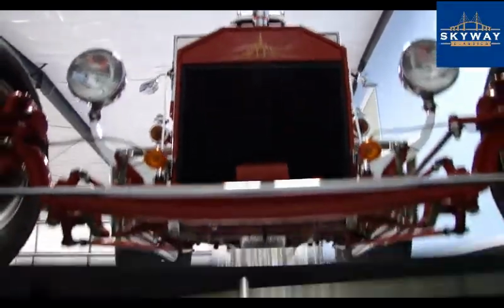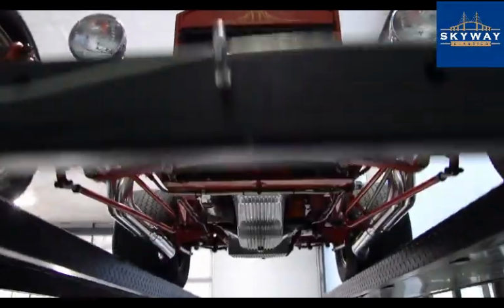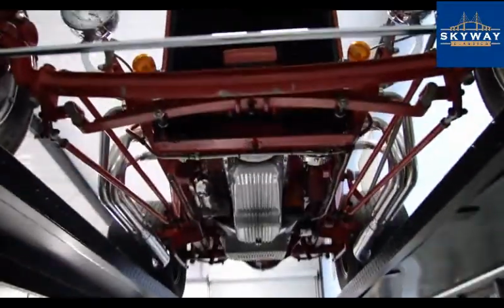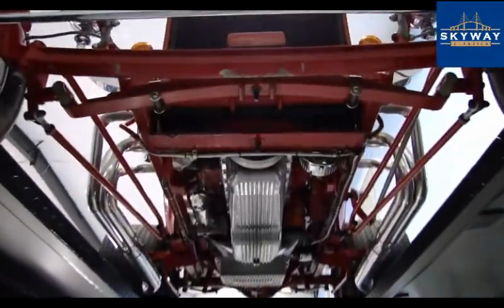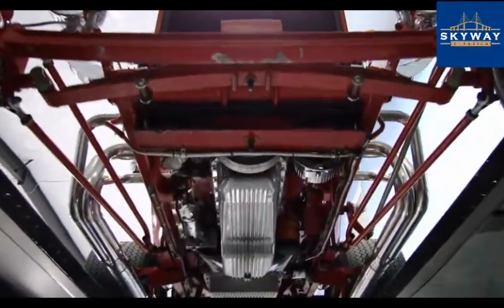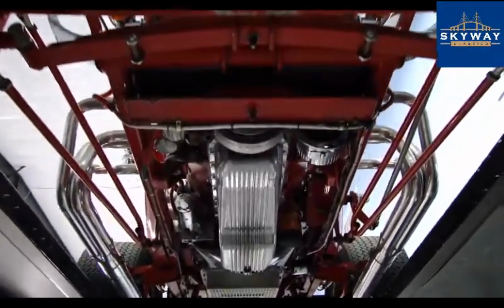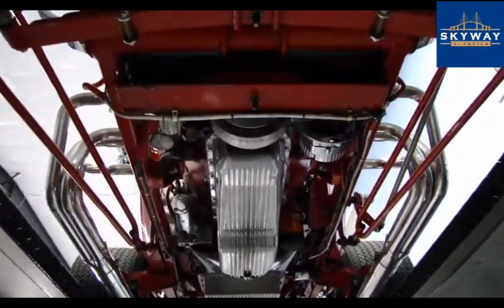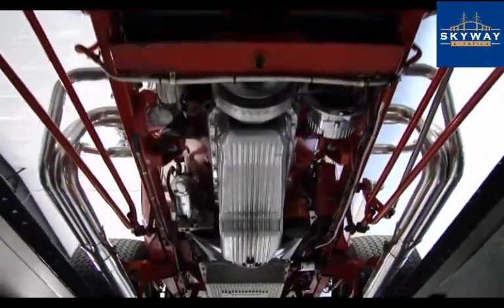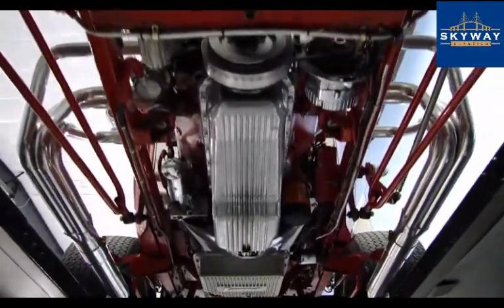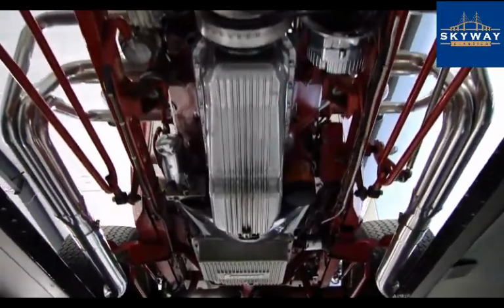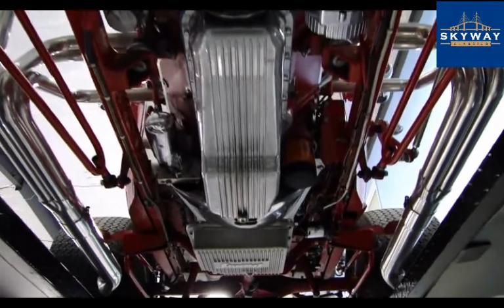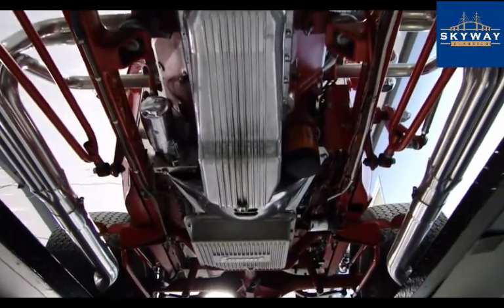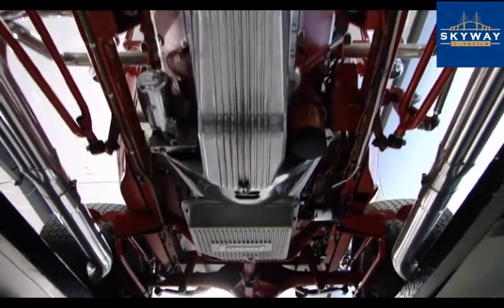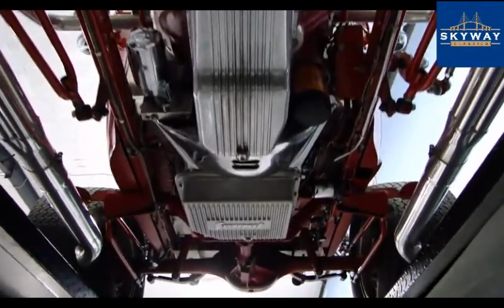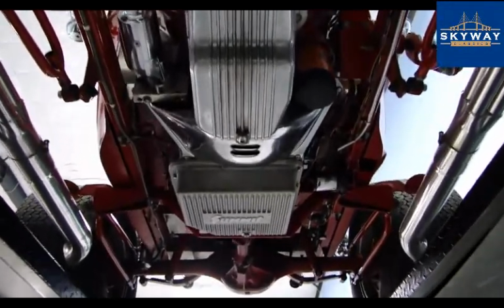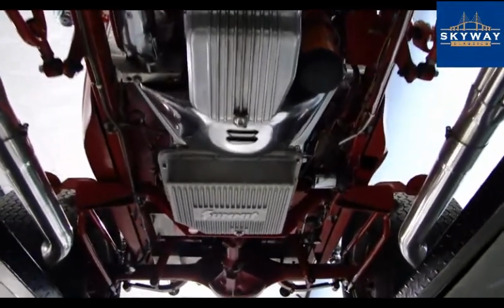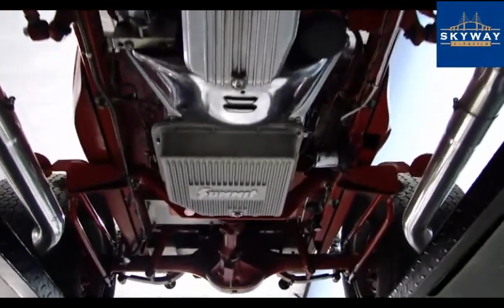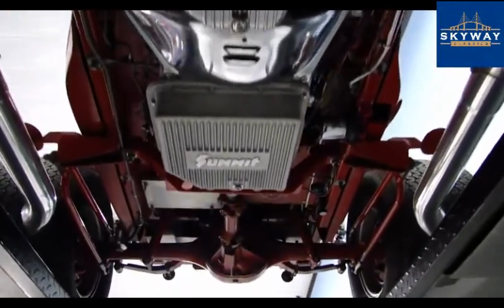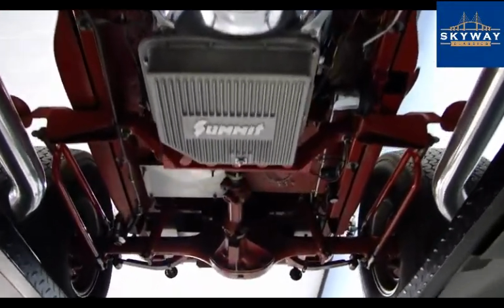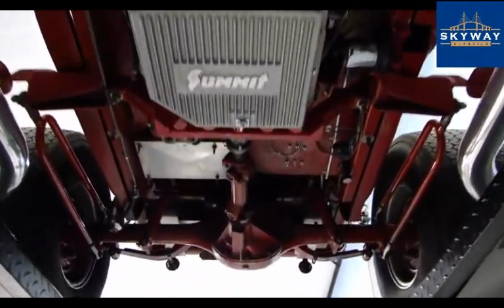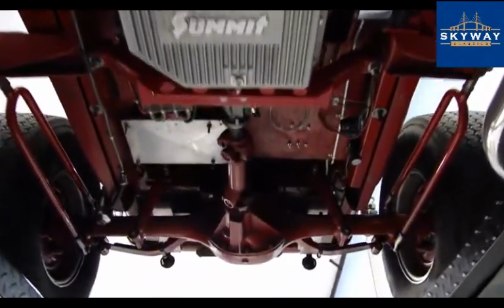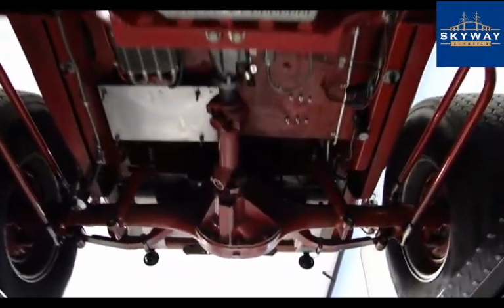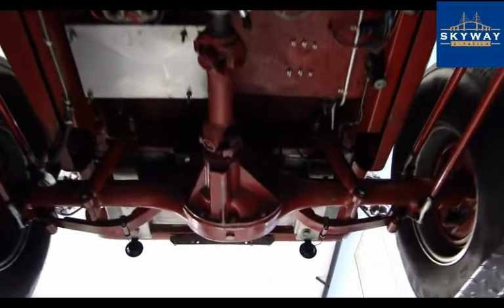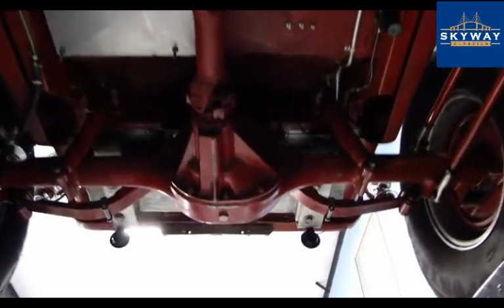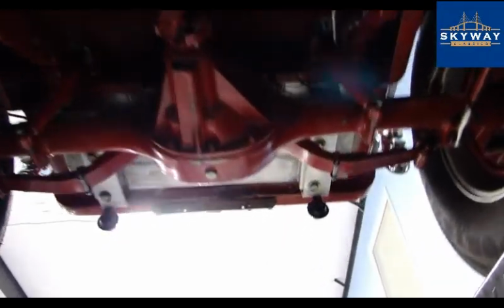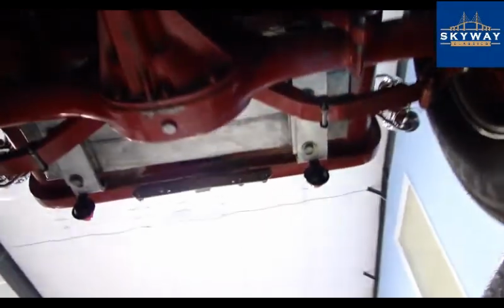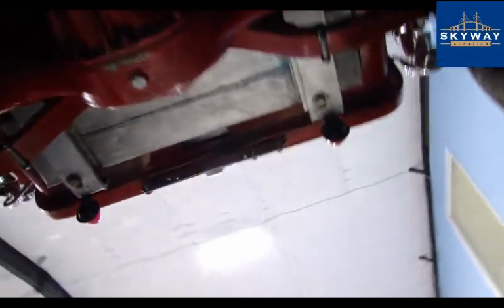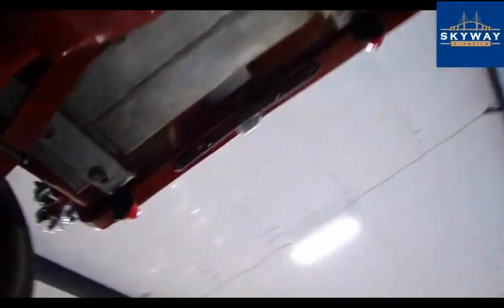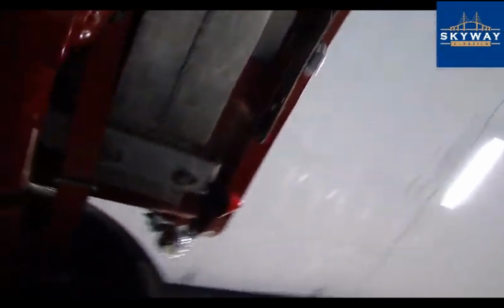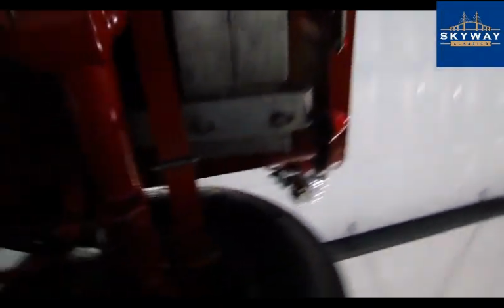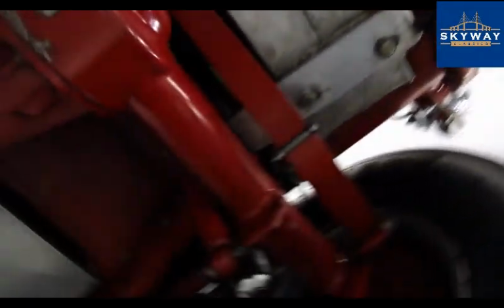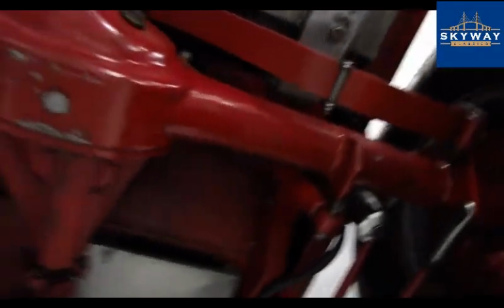We are back with the T-Bucket up on the lift. I'll give you guys a tour of this very clean, show-quality undercarriage here. If you want to see additional photos and information on this car, you can go to skywayclassics.com.